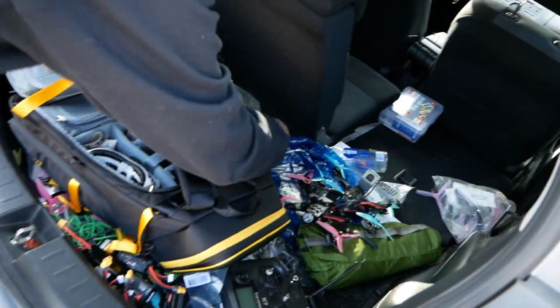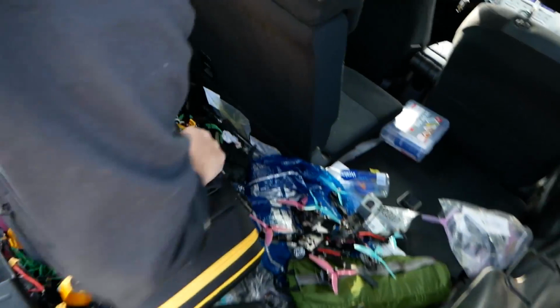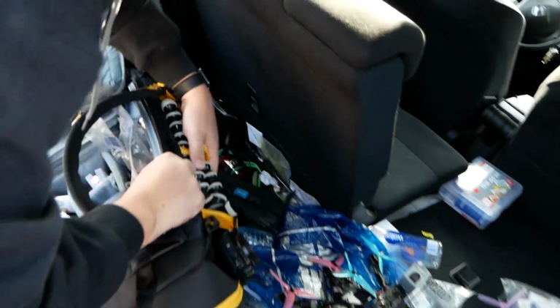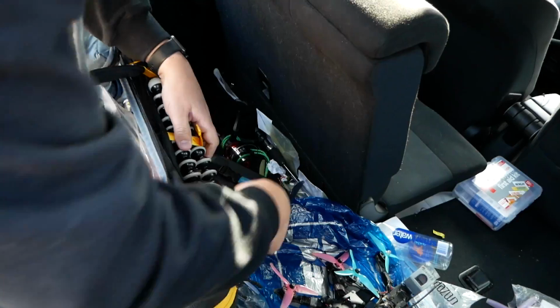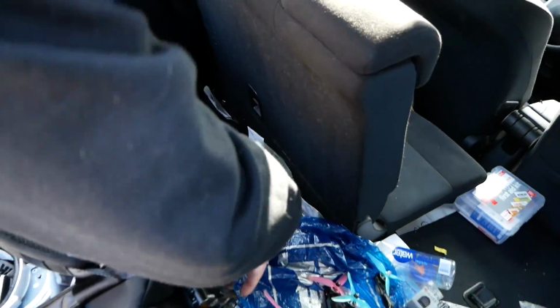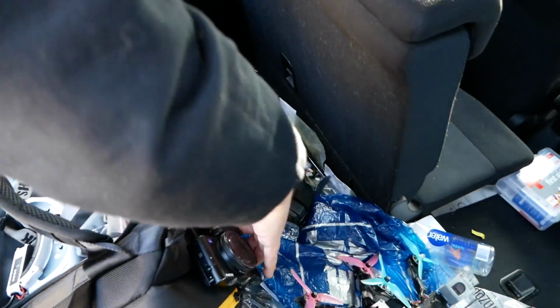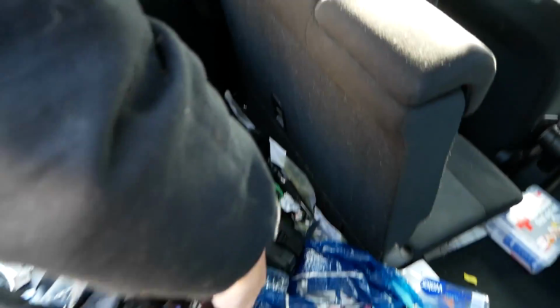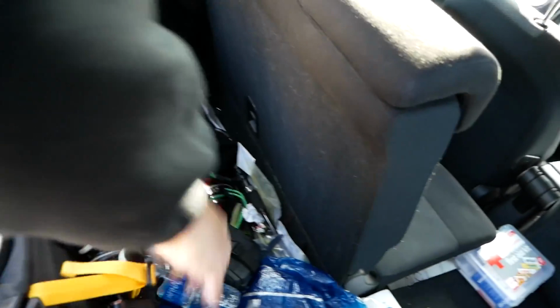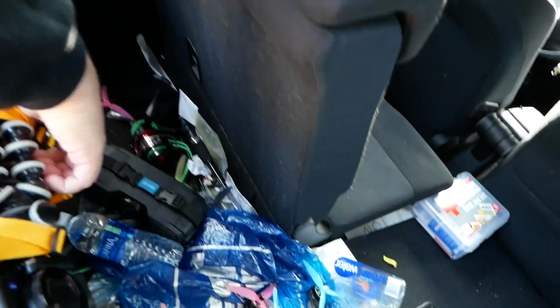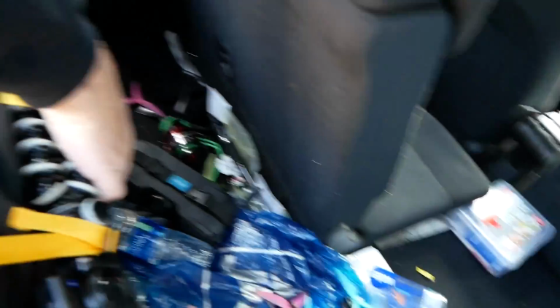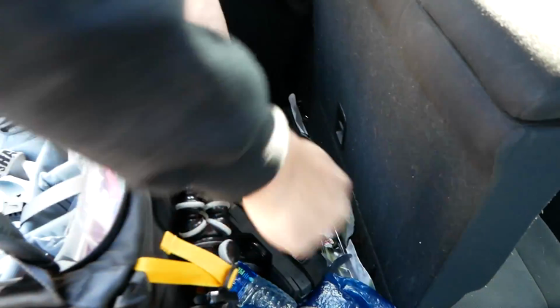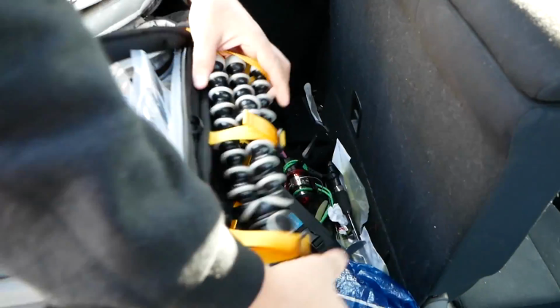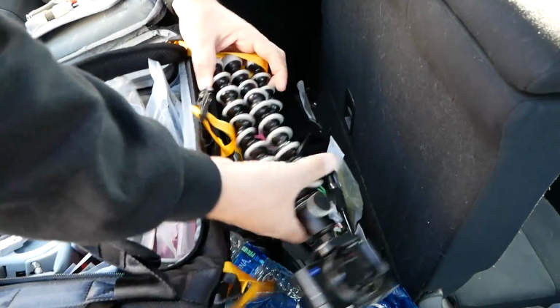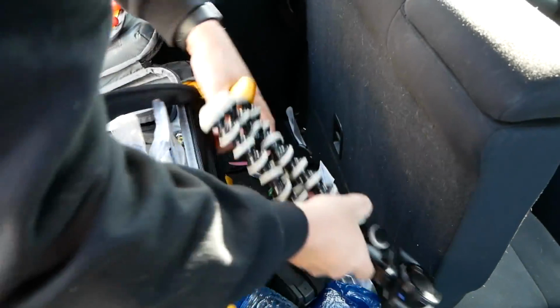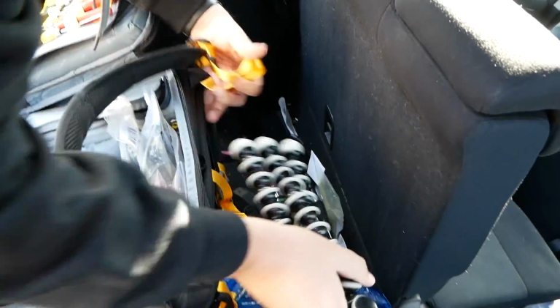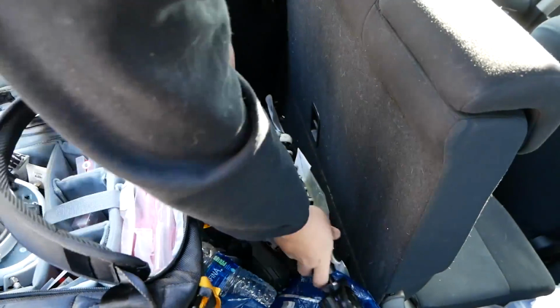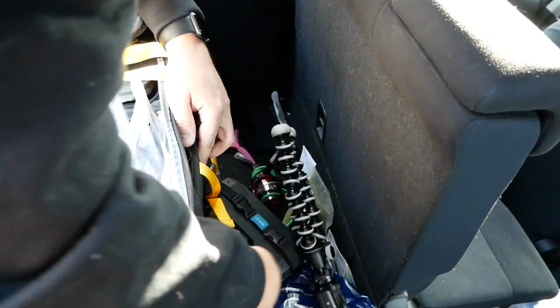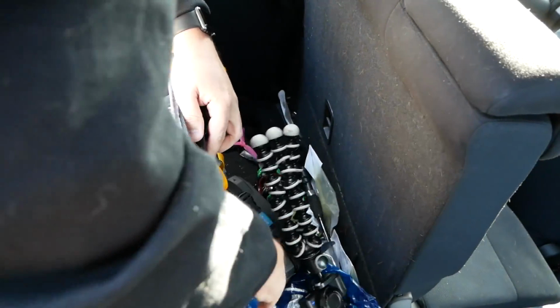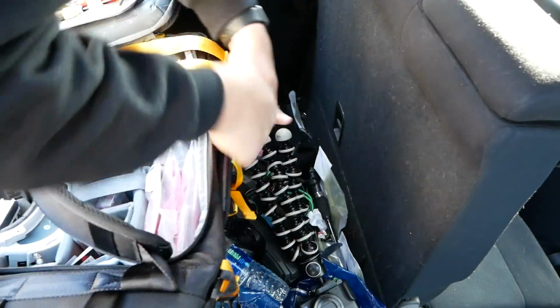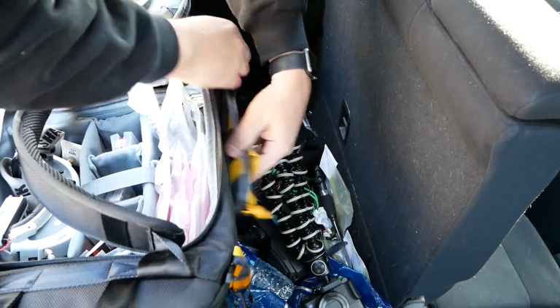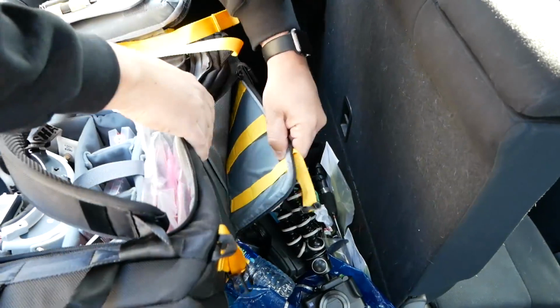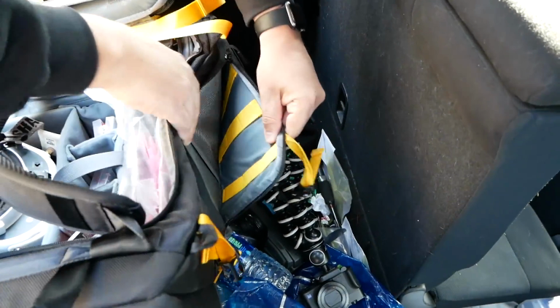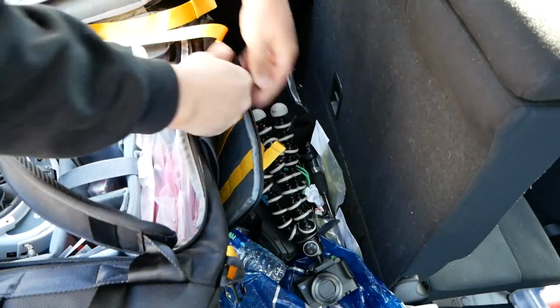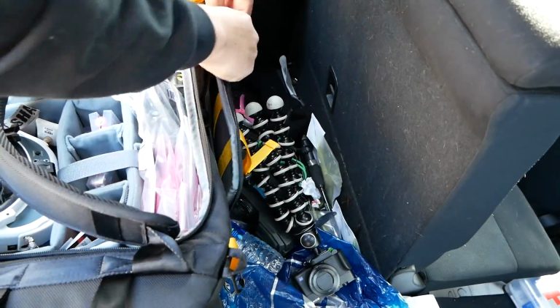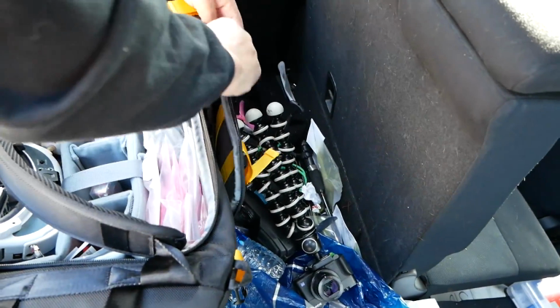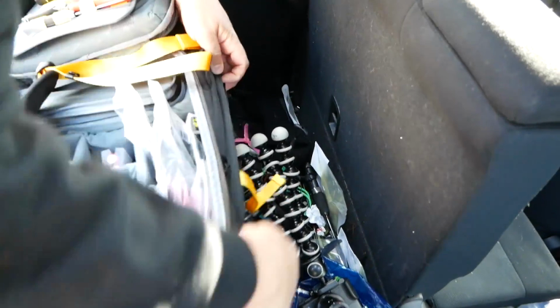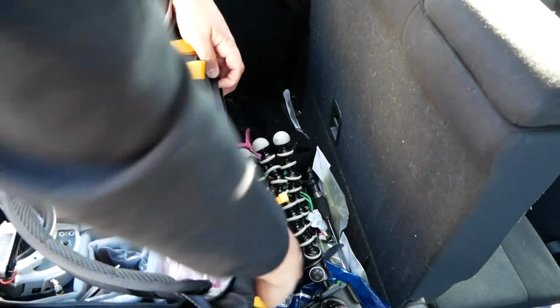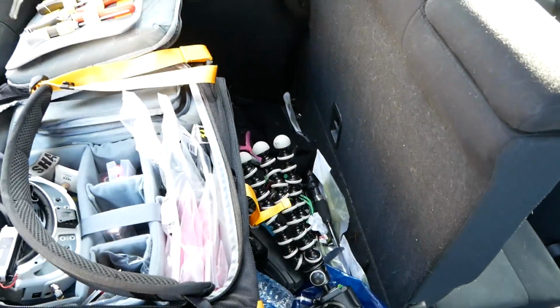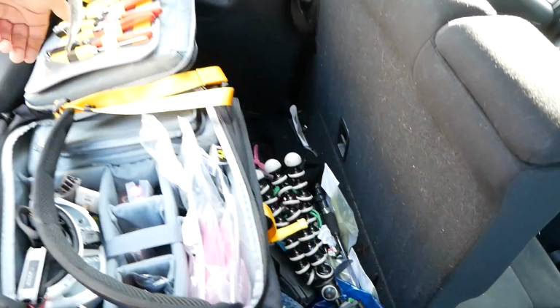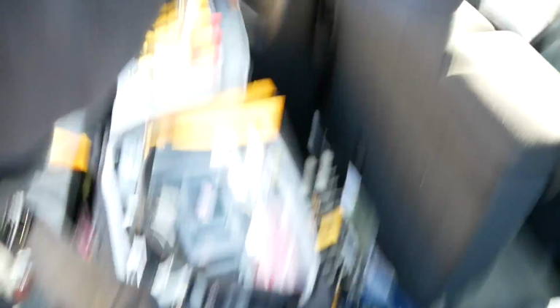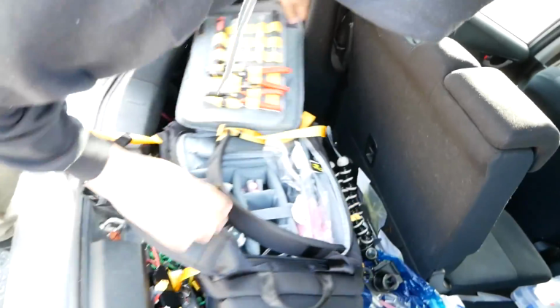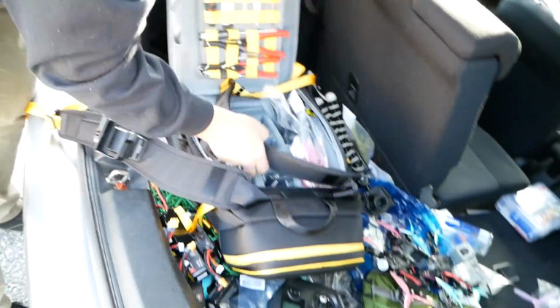There's a camera strapped to the side of the bag. One pocket doesn't have anything in it yet, and the transmitter sits on top.